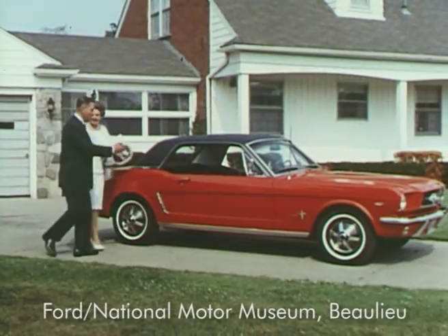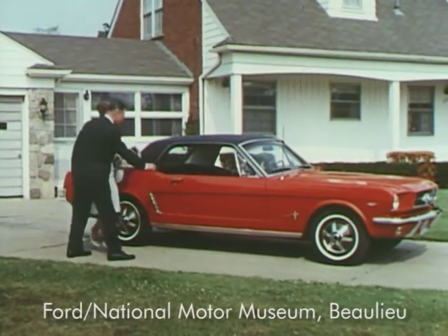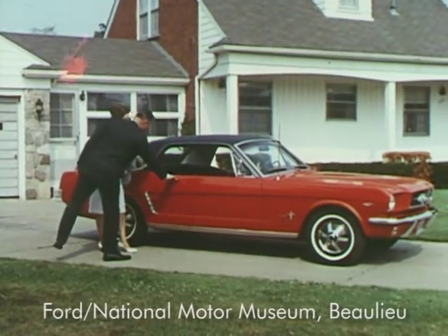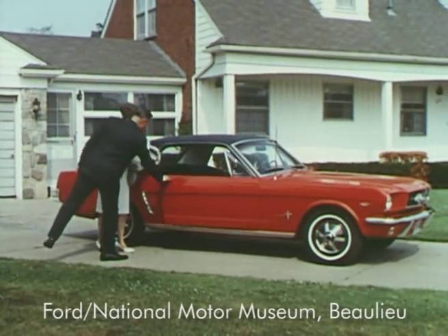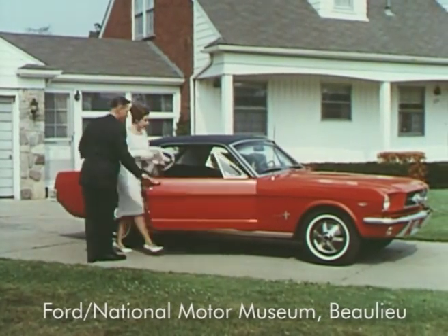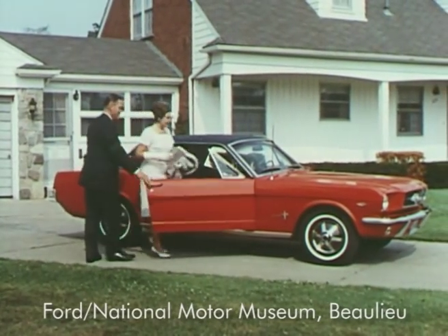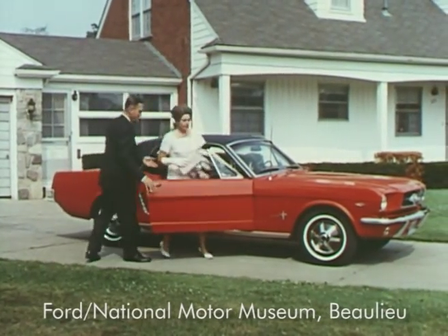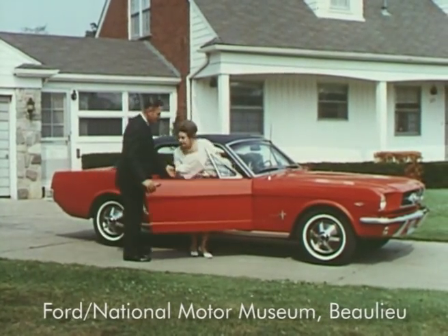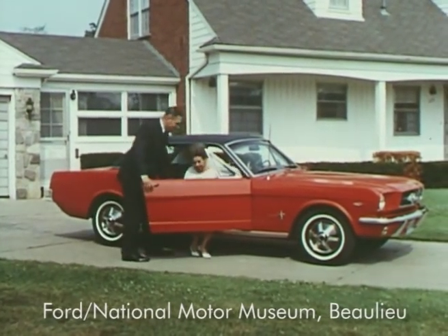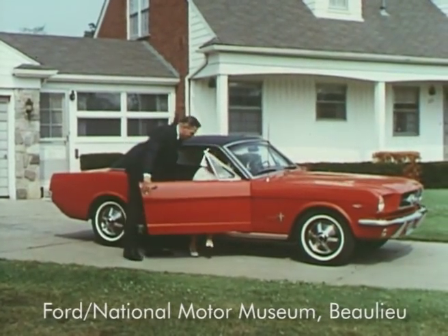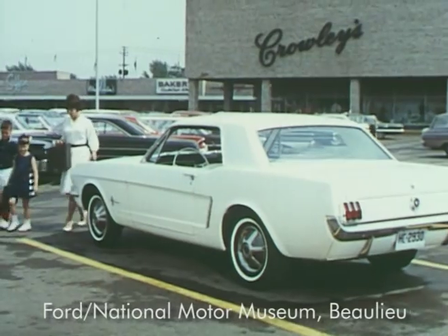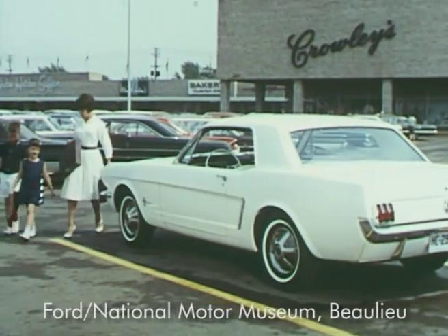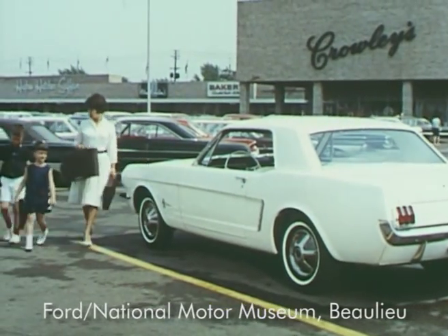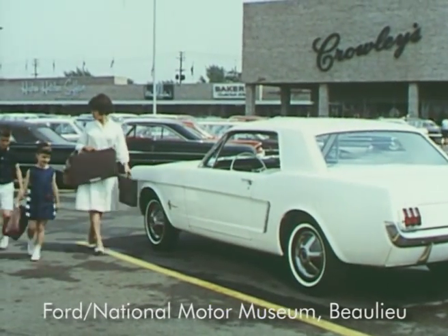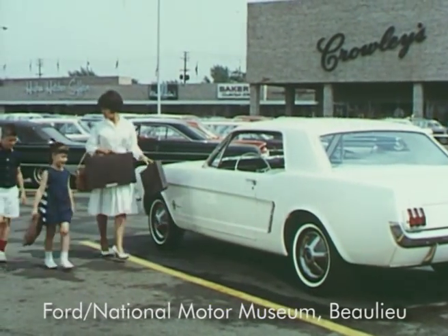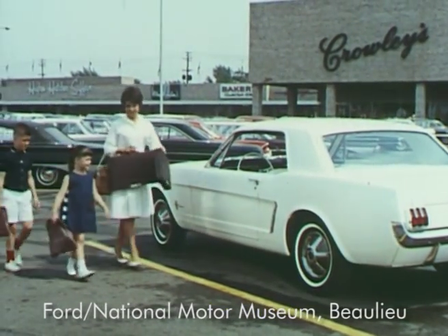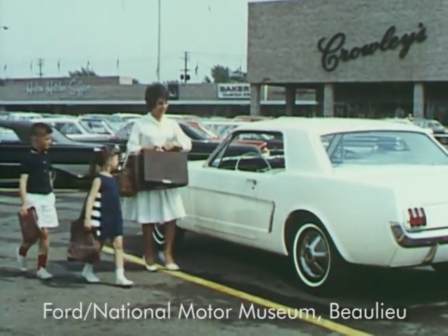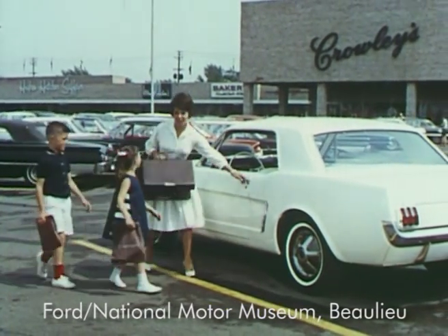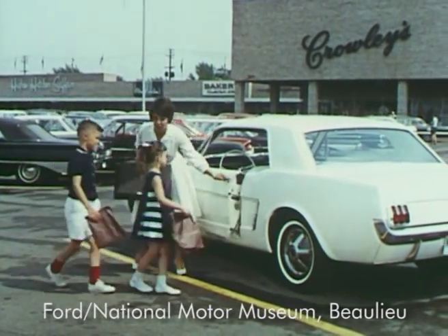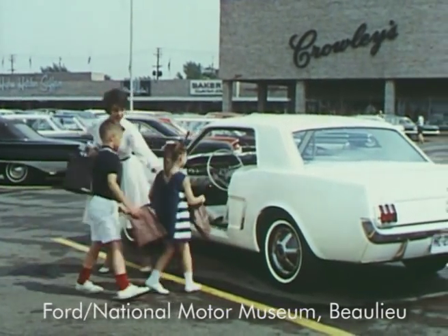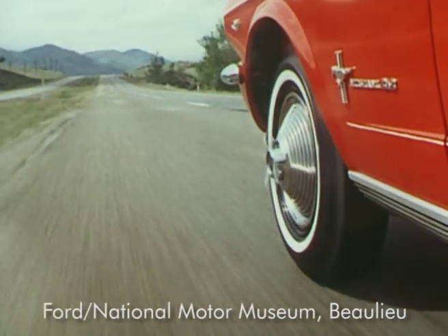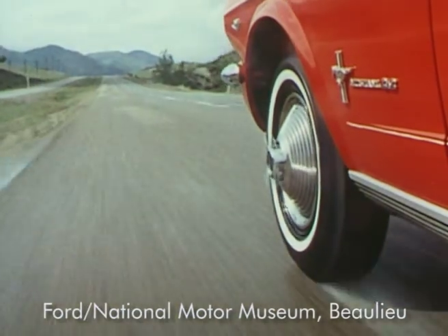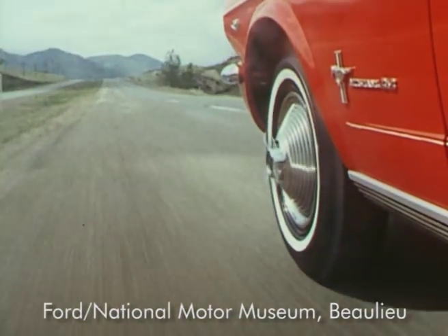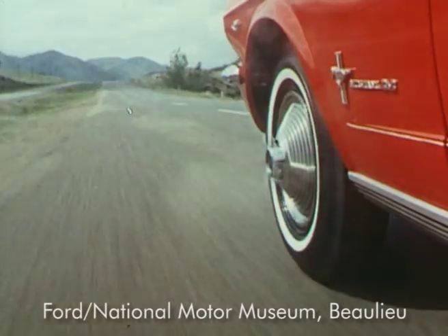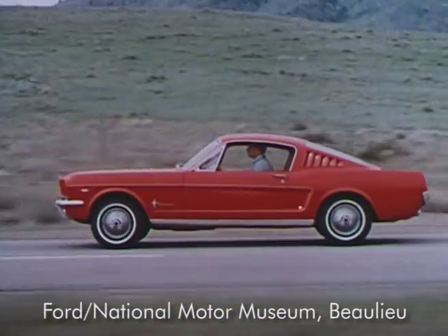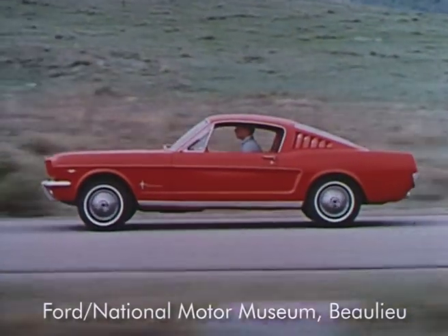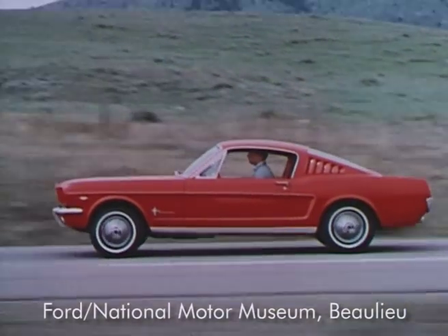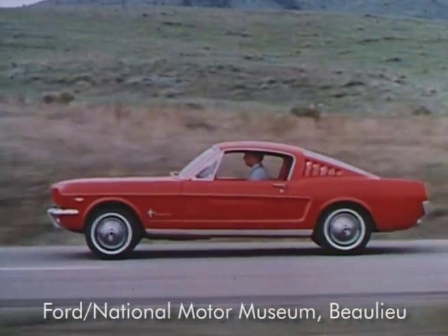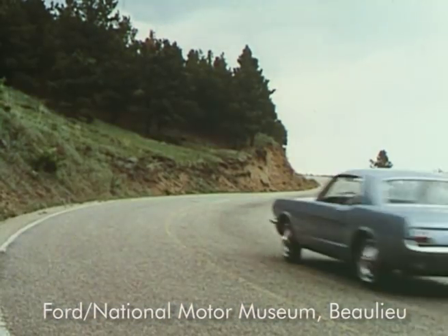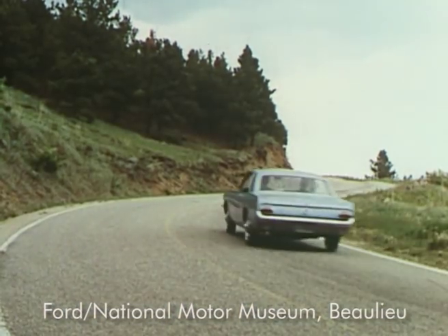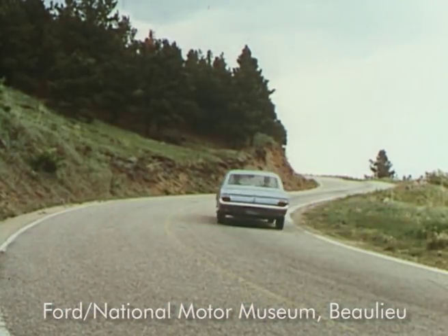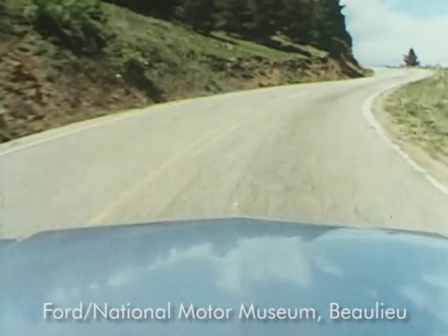You can make it a high-style, luxurious personal car, or a lively, exciting-looking, economical family car, or a snortin', sportin', rally-type car.